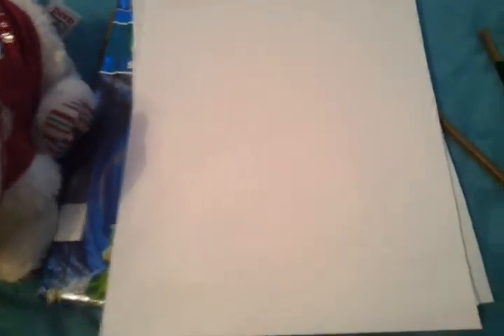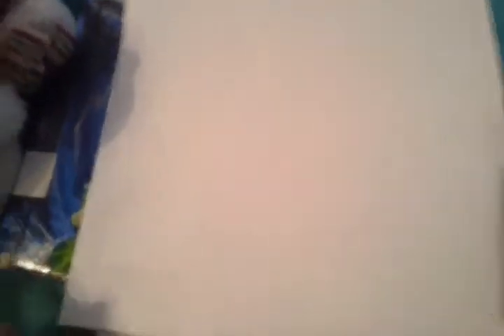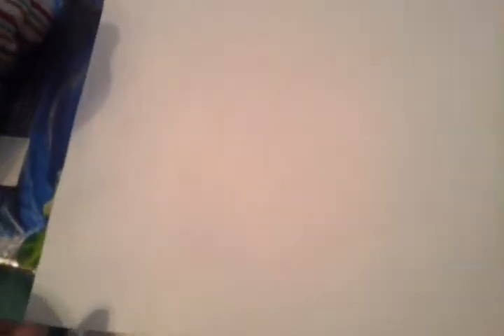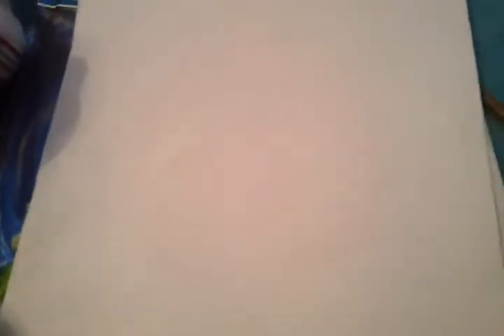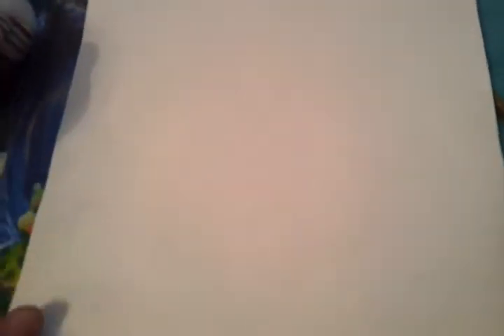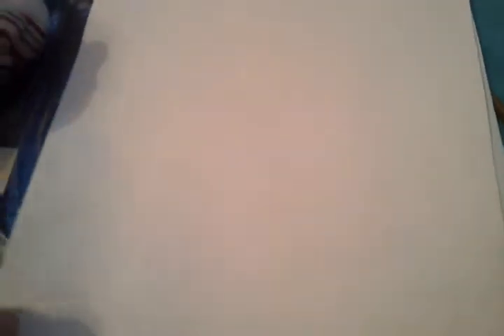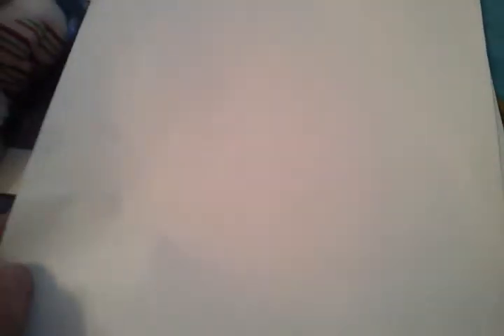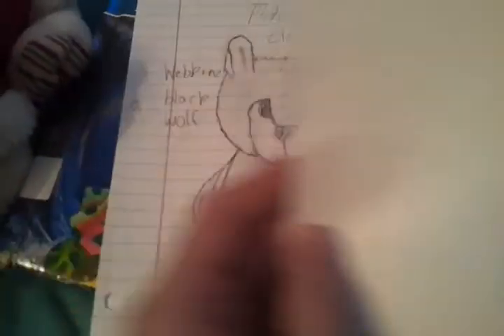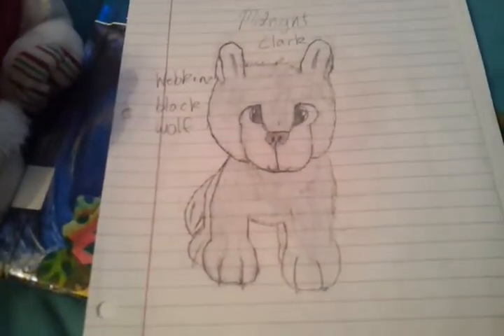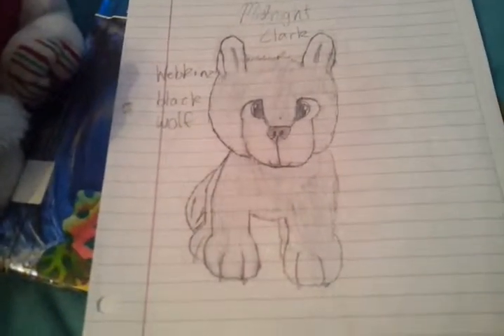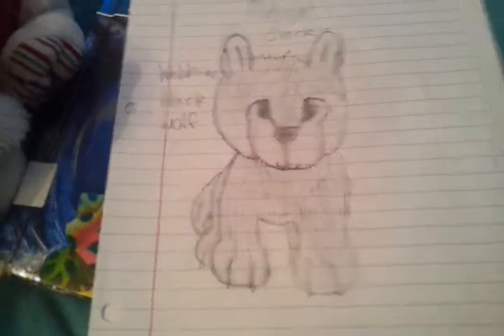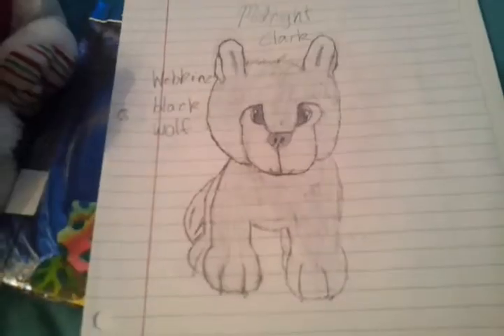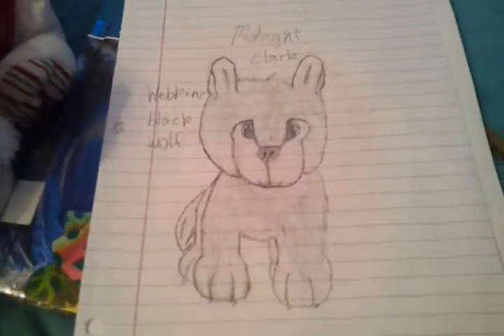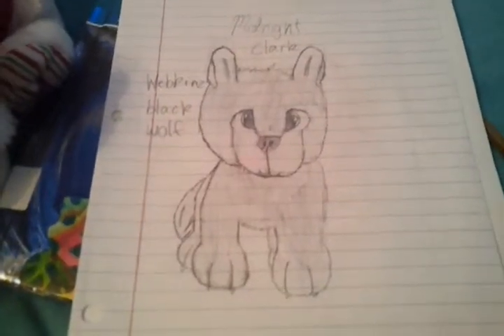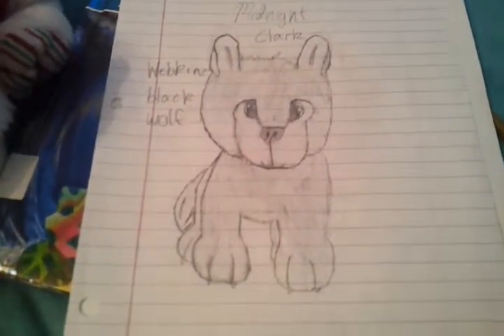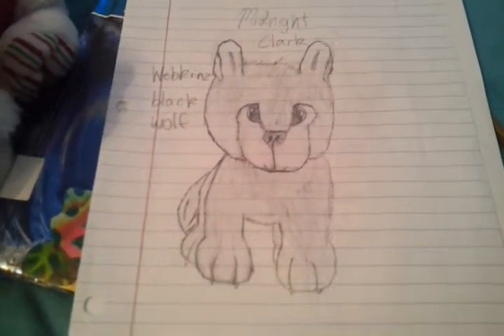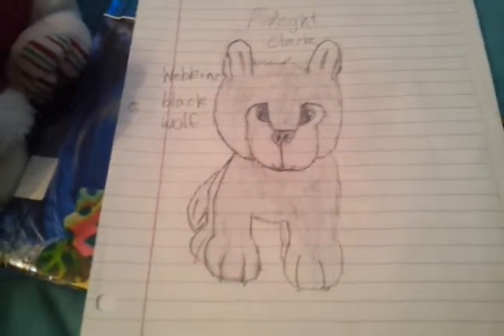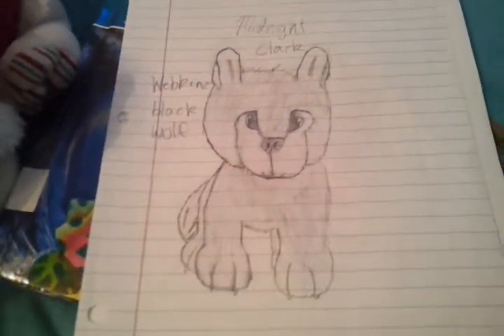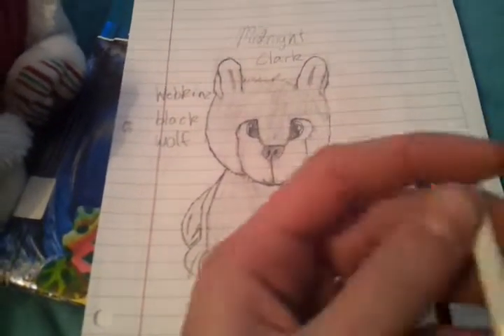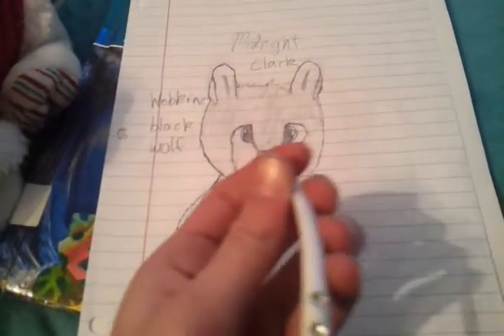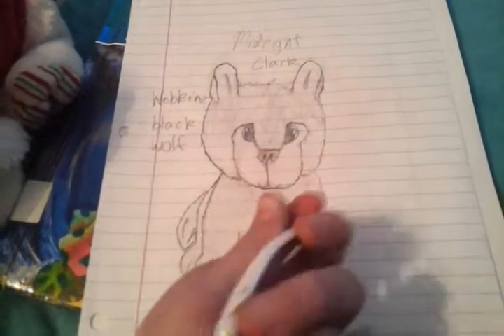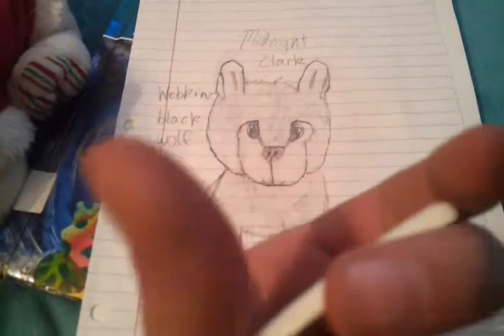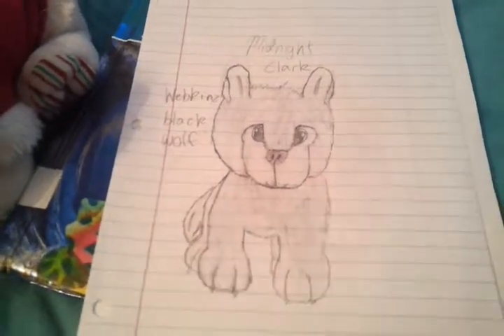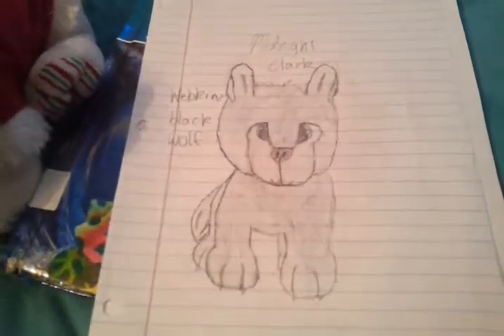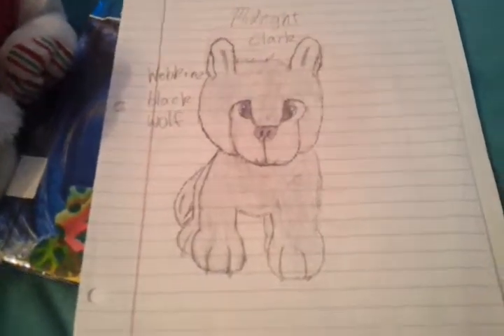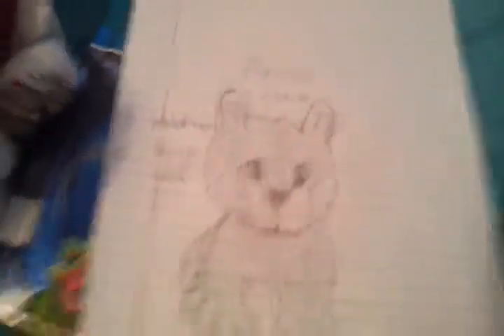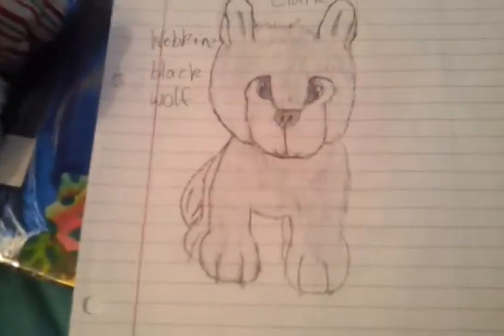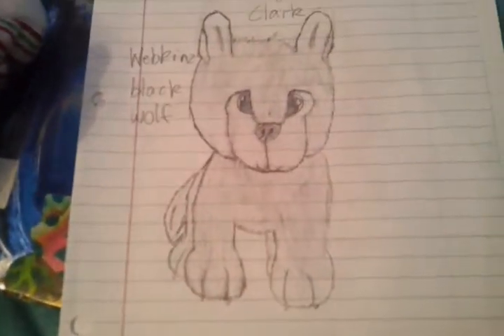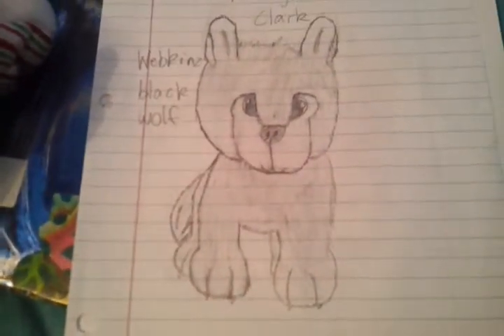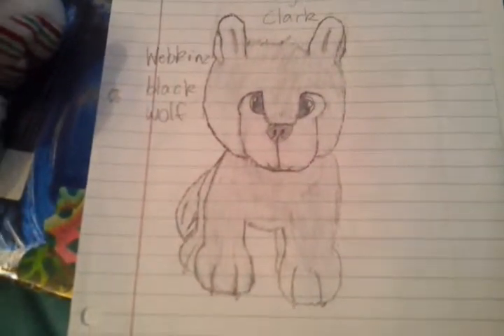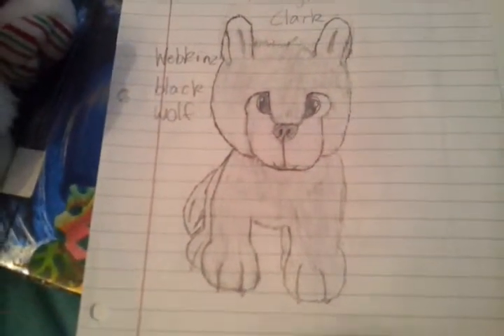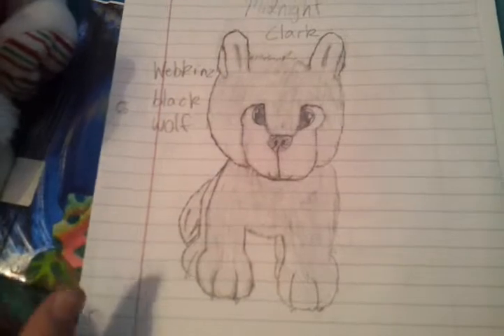And here are my two favorites. This is Midnight Clark. It's a fan art drawing of Lightning Dogs of Power. And that's like the best Webkinz I've ever drew.